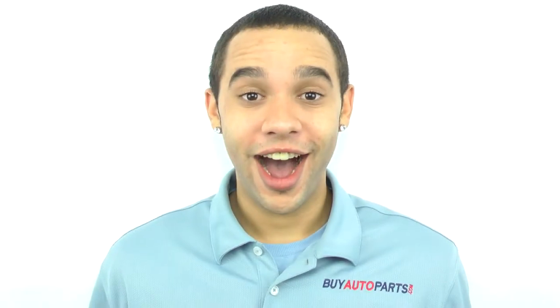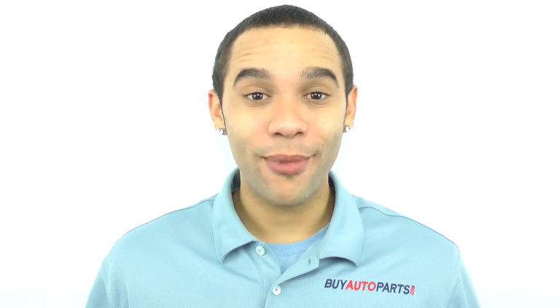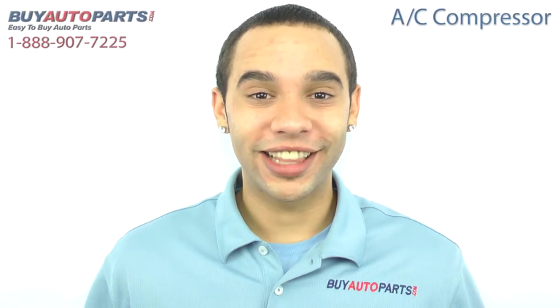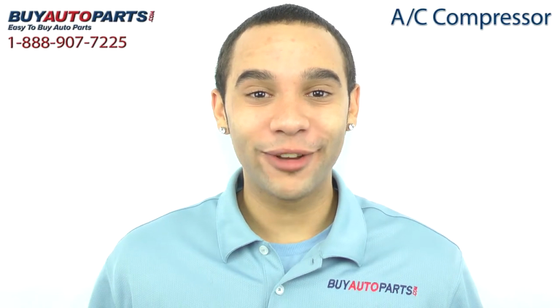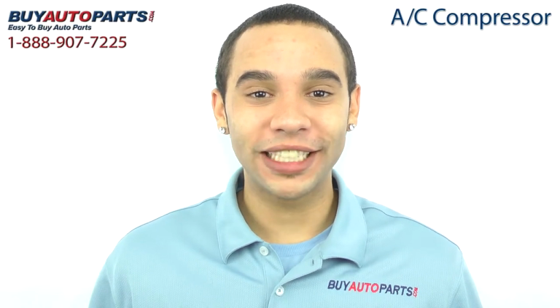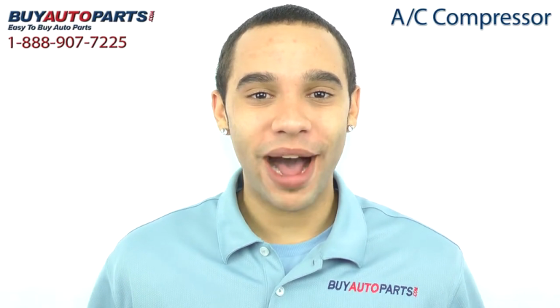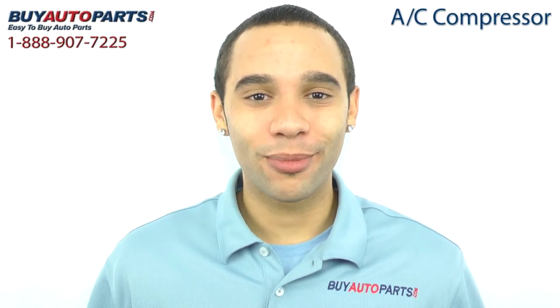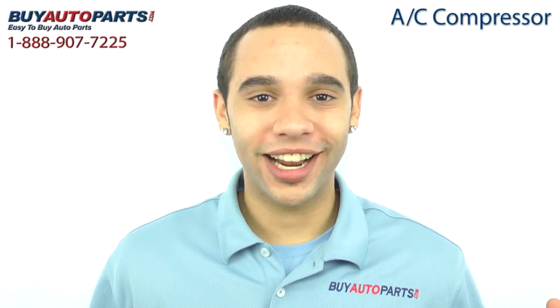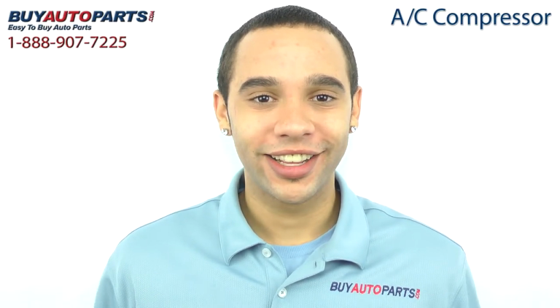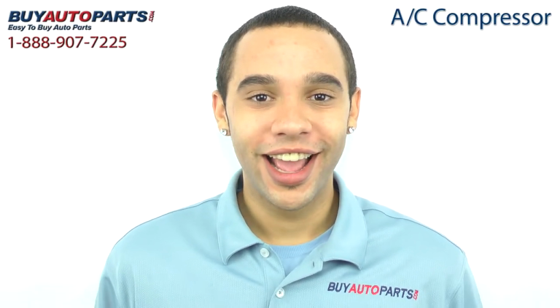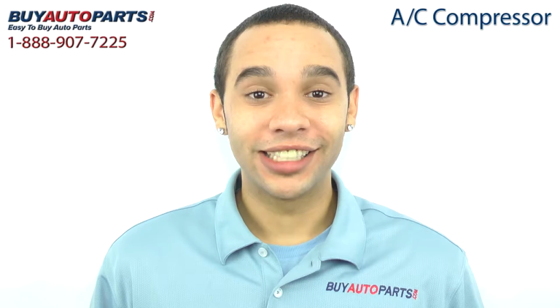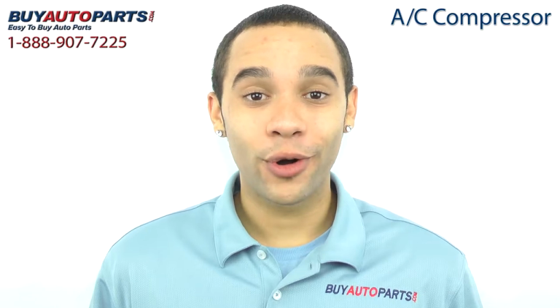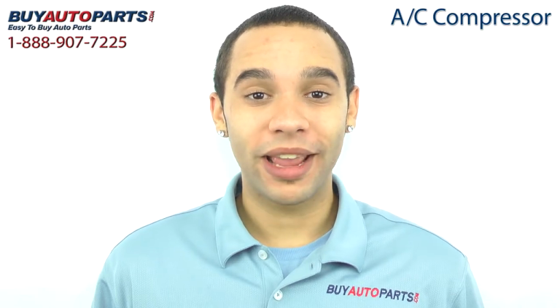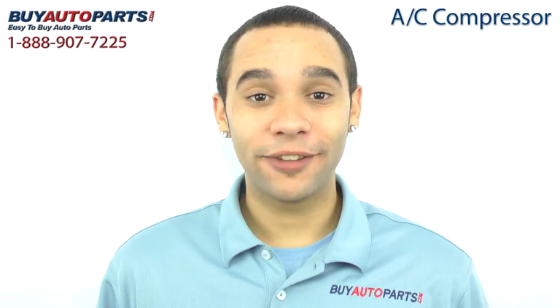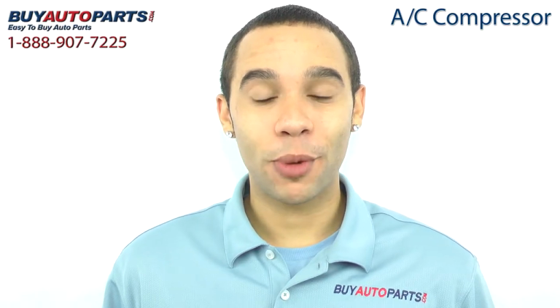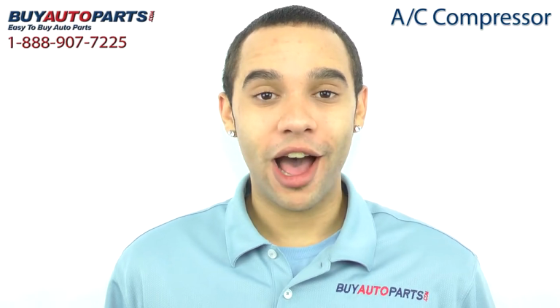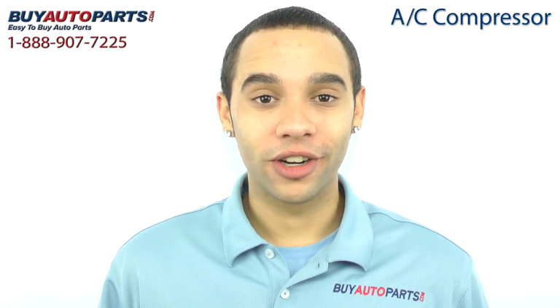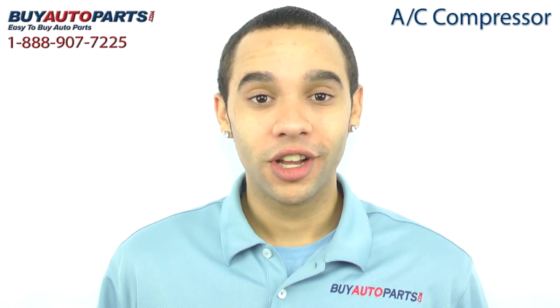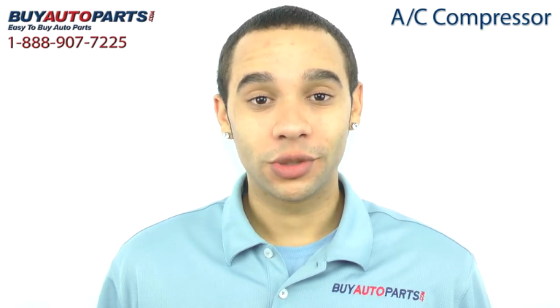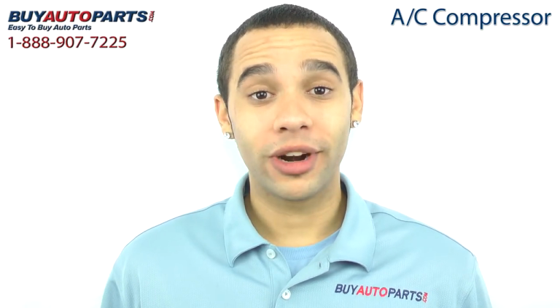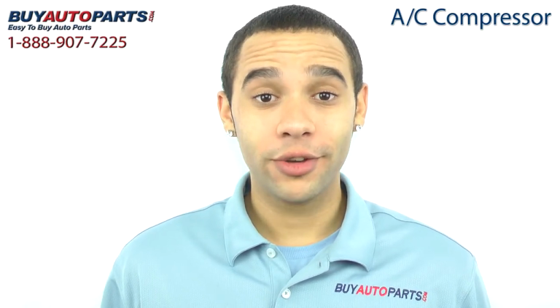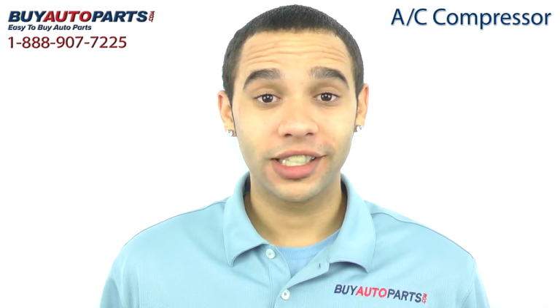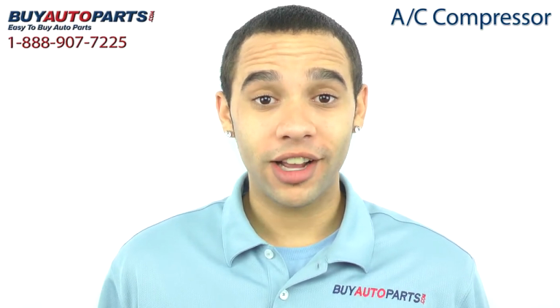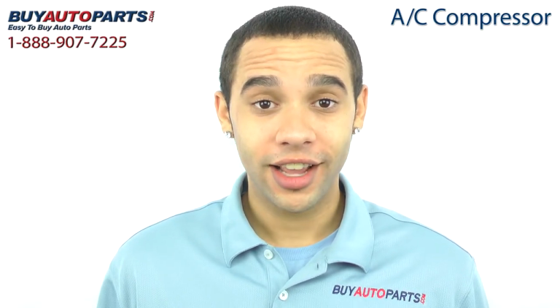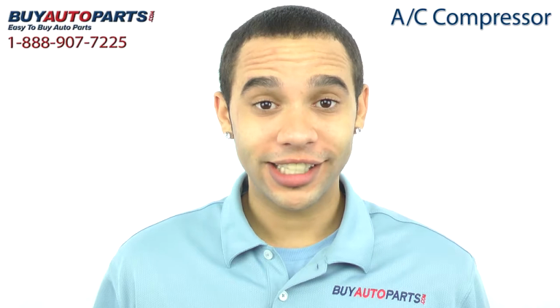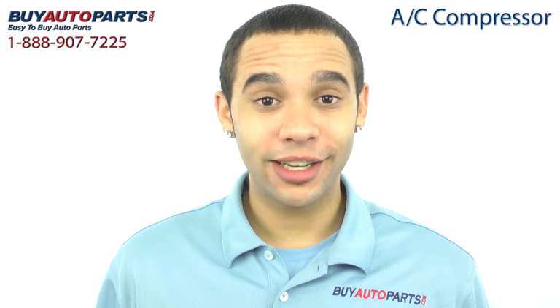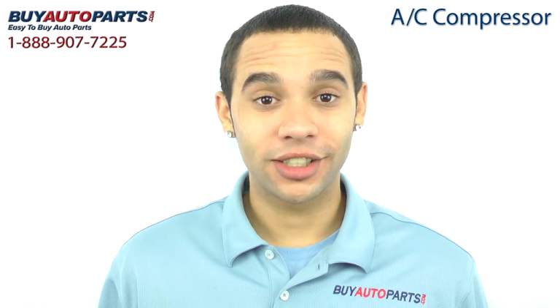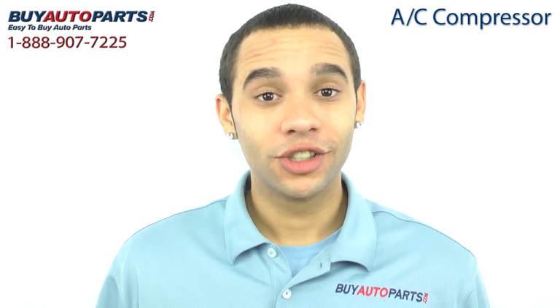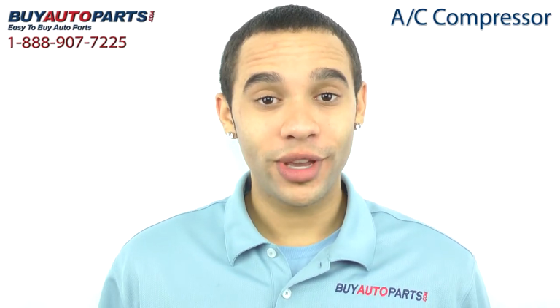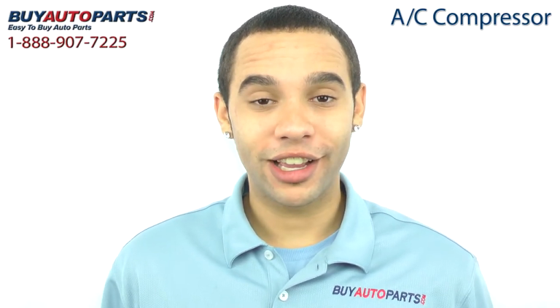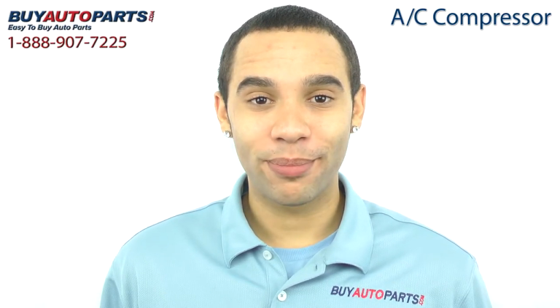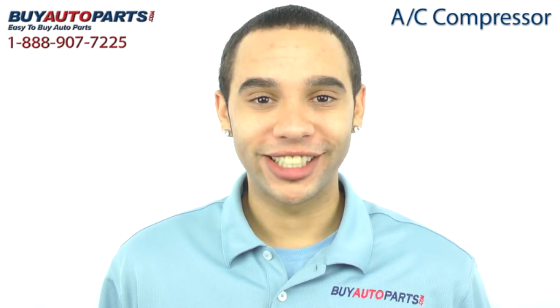Hi, I'm Marcus and thank you for visiting Buy Auto Parts today. It's our goal to make it easy for you to buy auto parts, which is why we want to tell you a few things about us and this AC compressor so you can make a confident purchase.